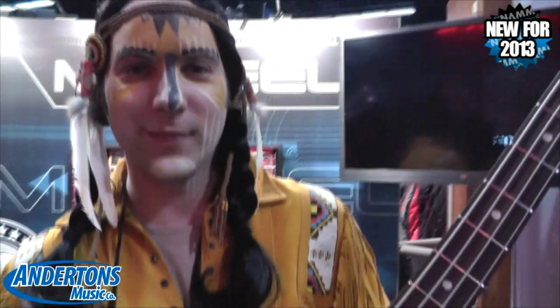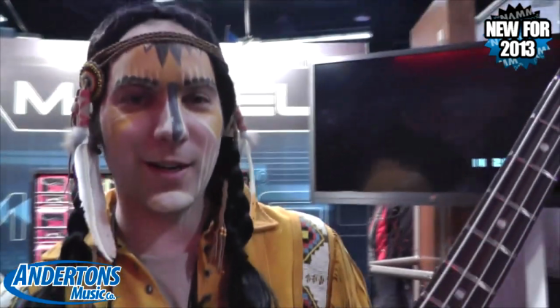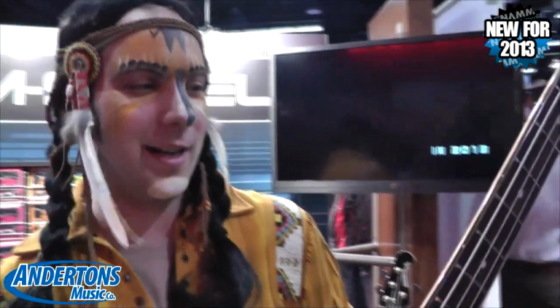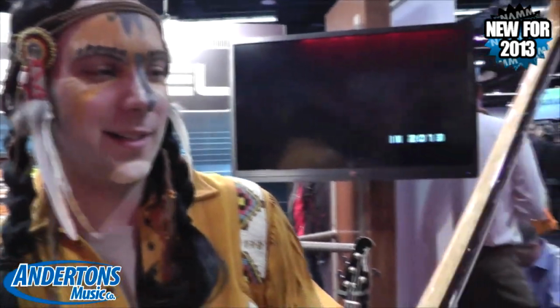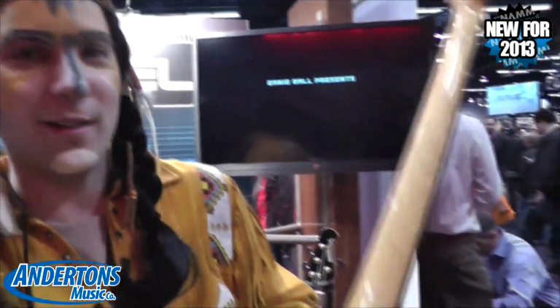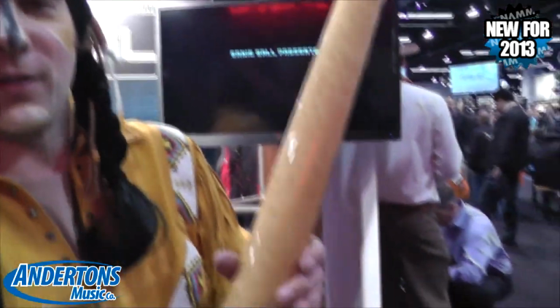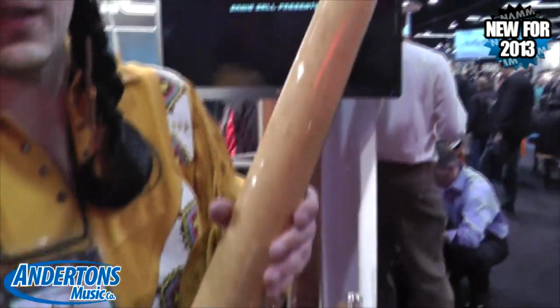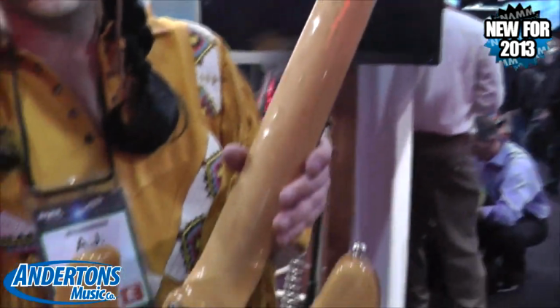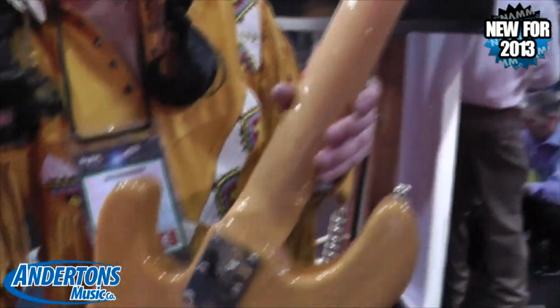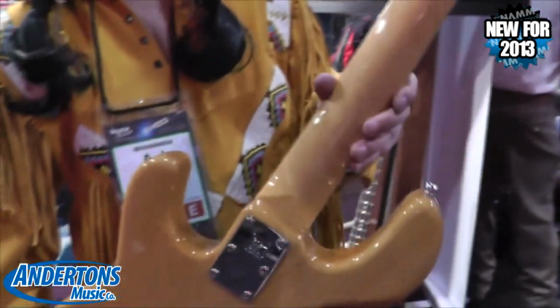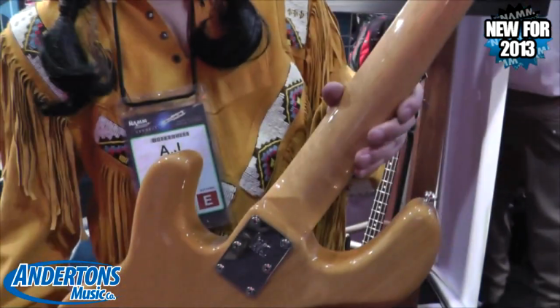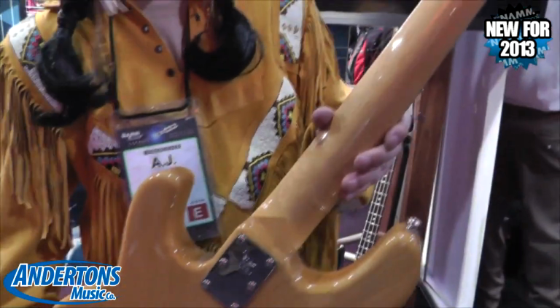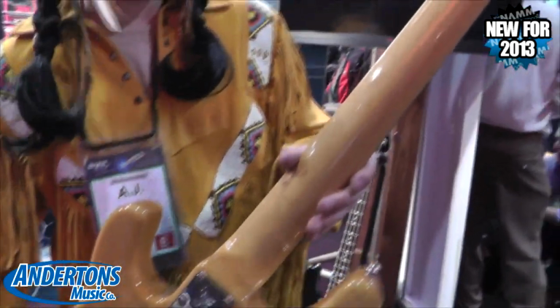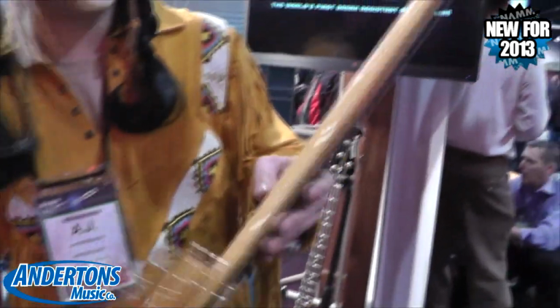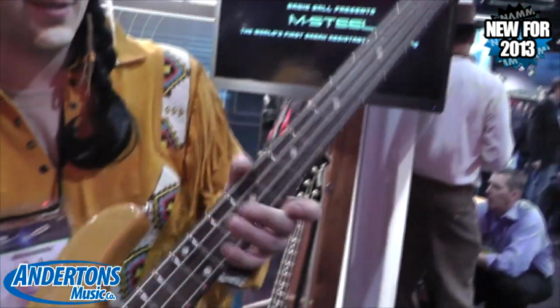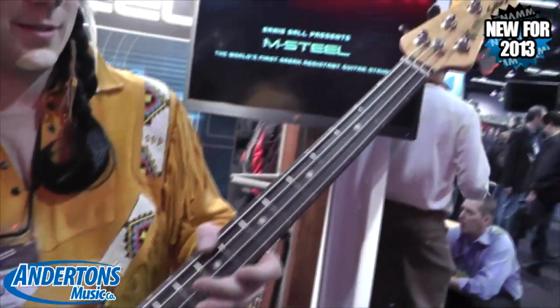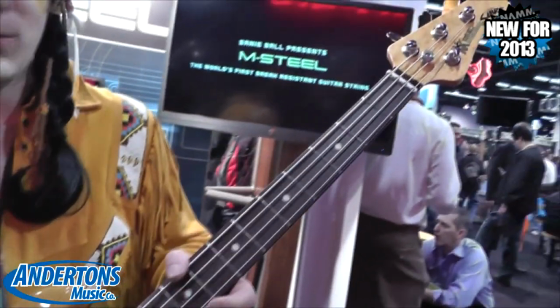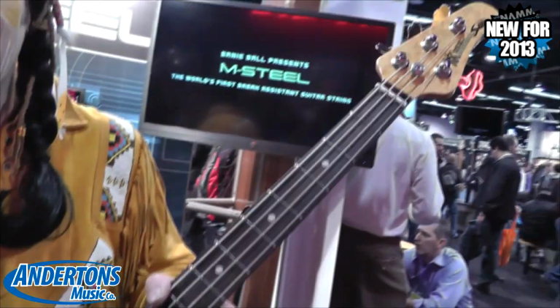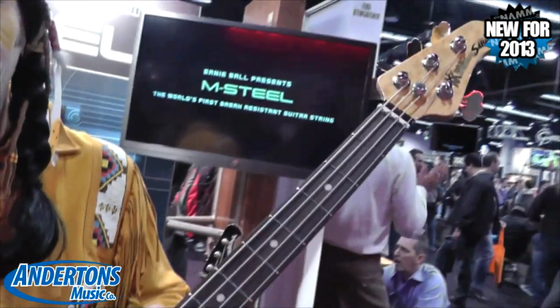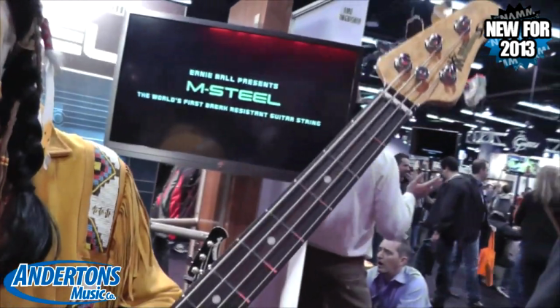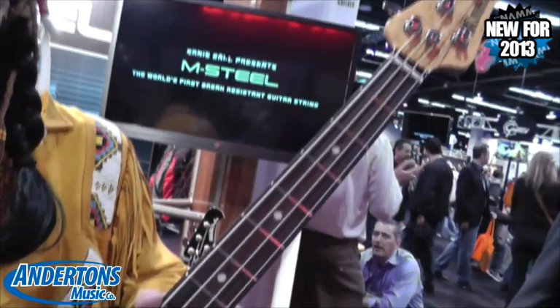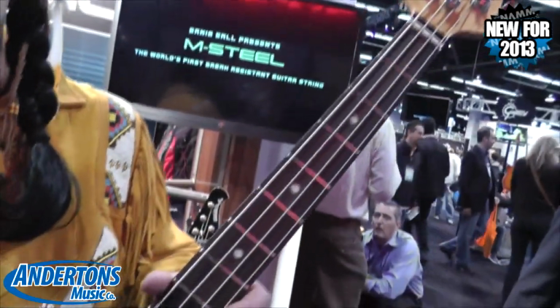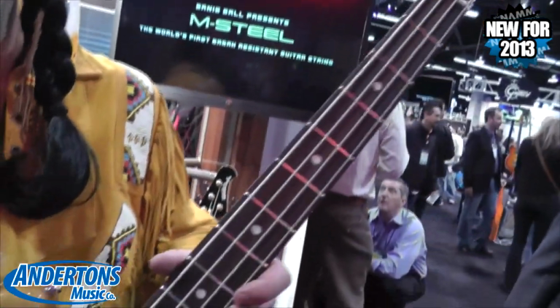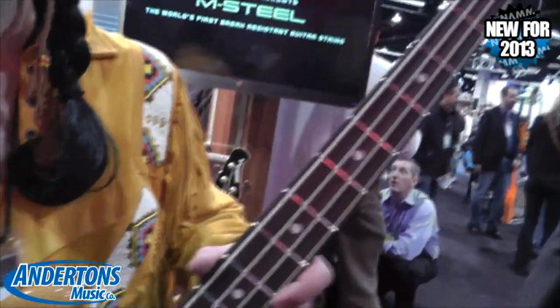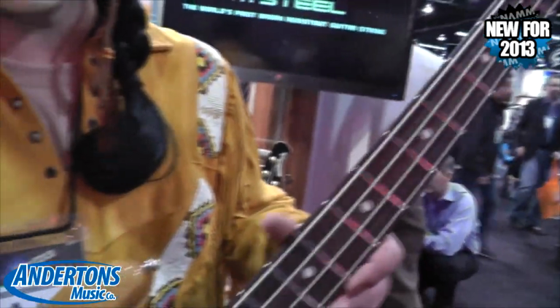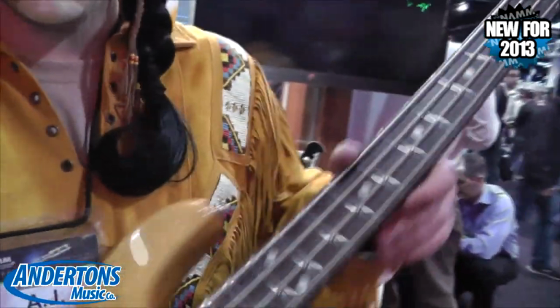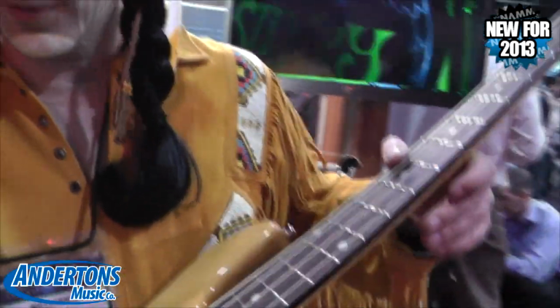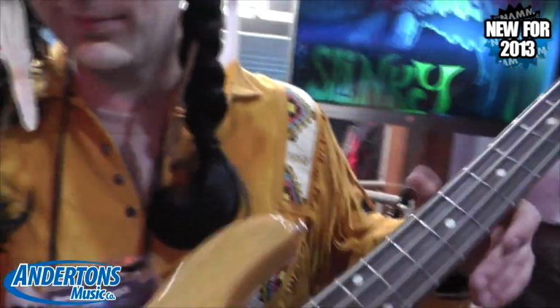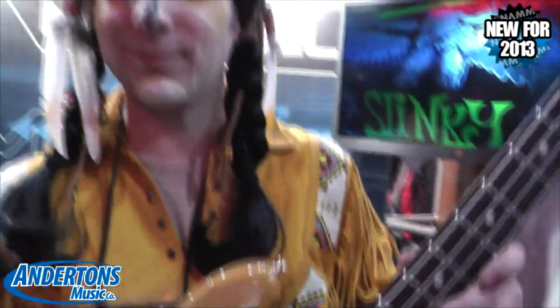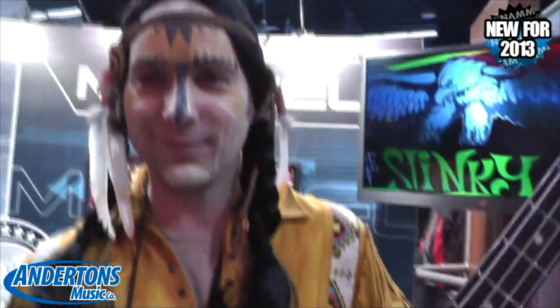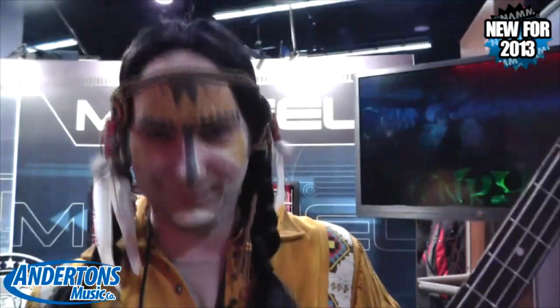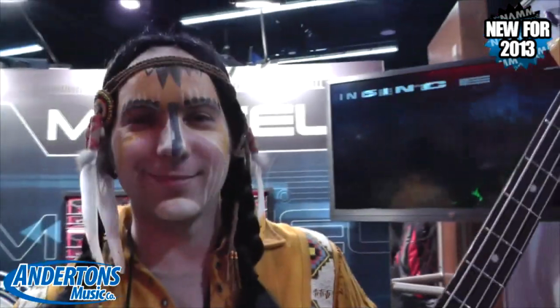So there it is. You can get bird's eye or flame for your maple, and rosewood or maple for your fretboard. Classic Sabre. Cheers.